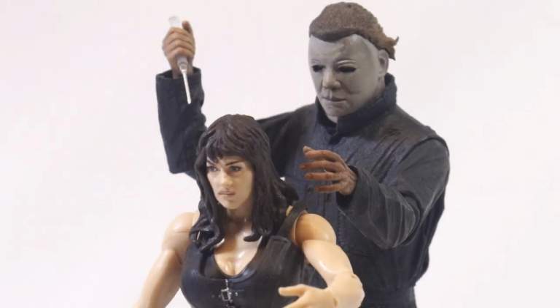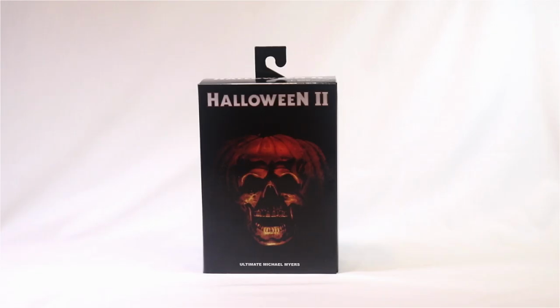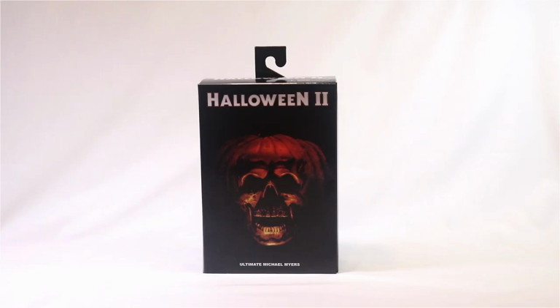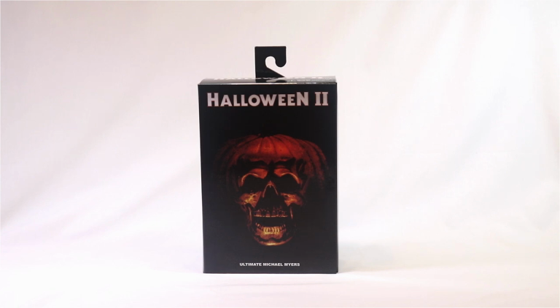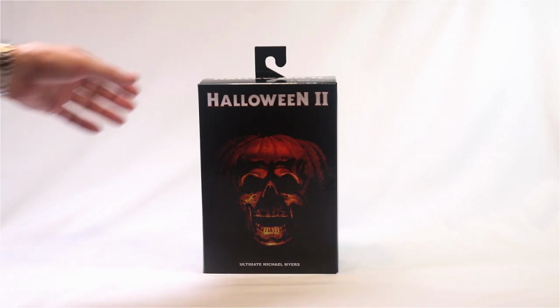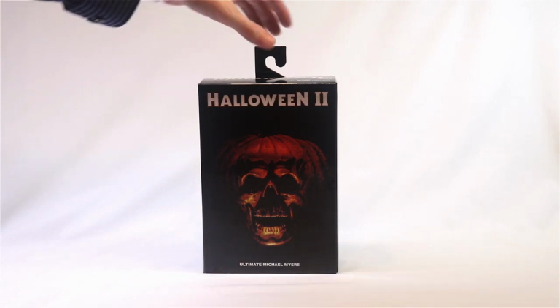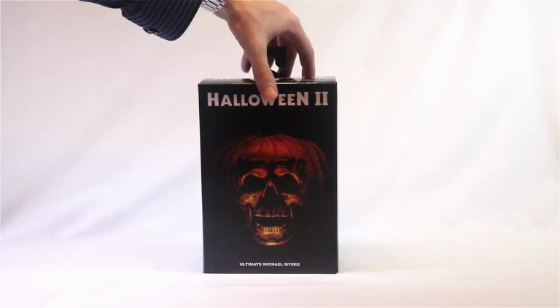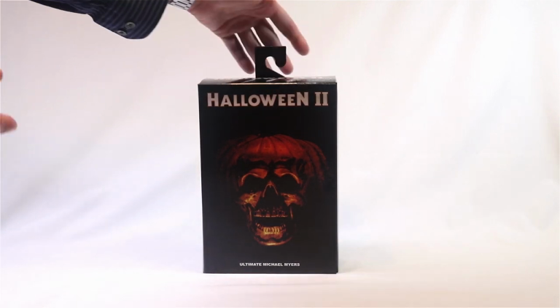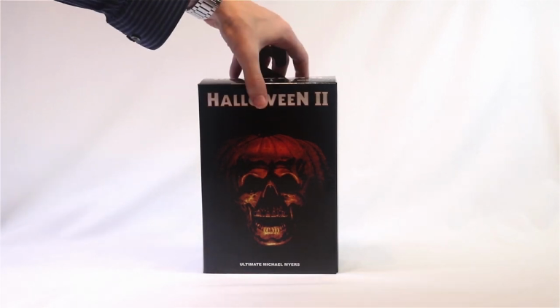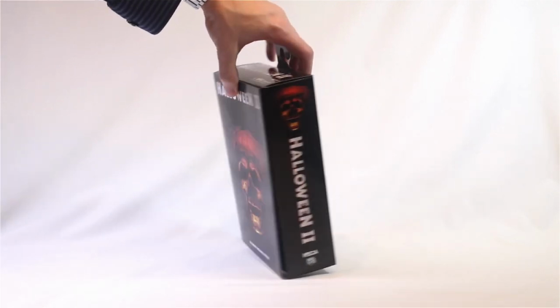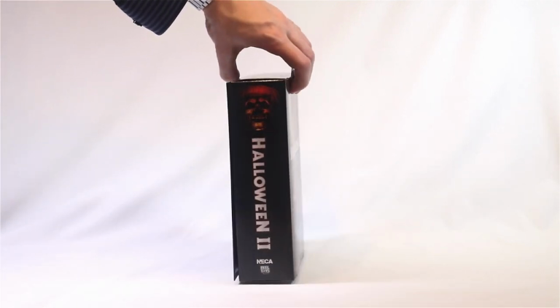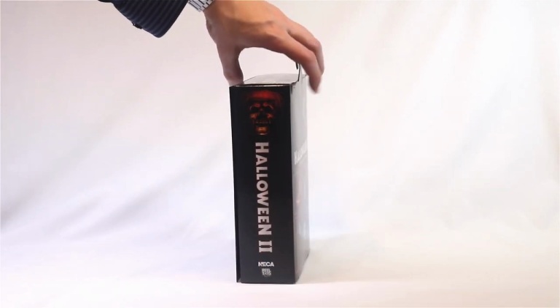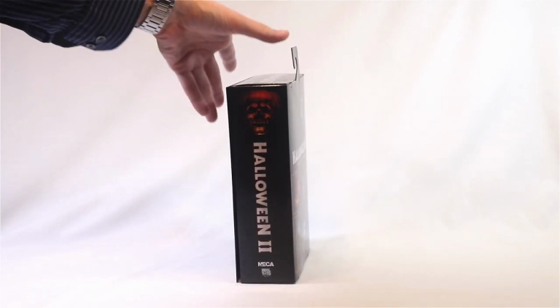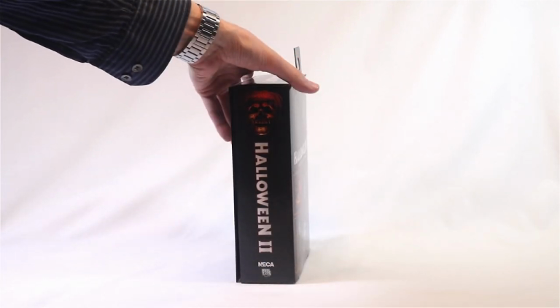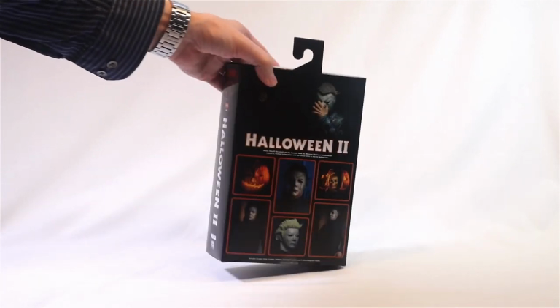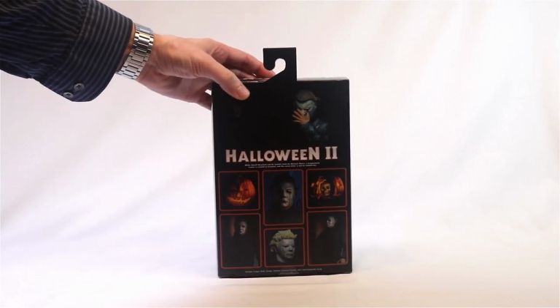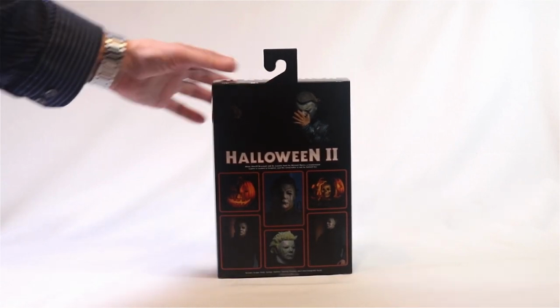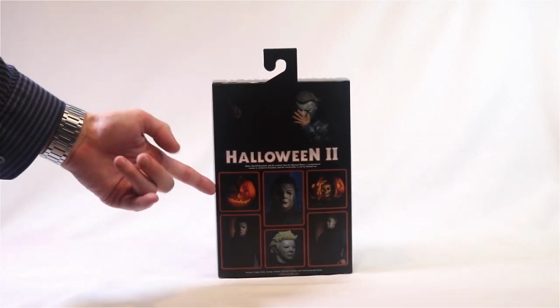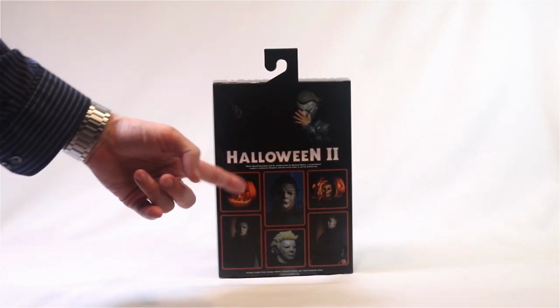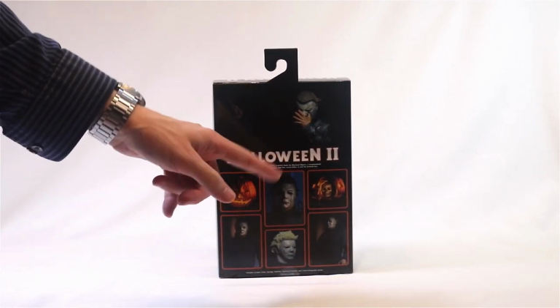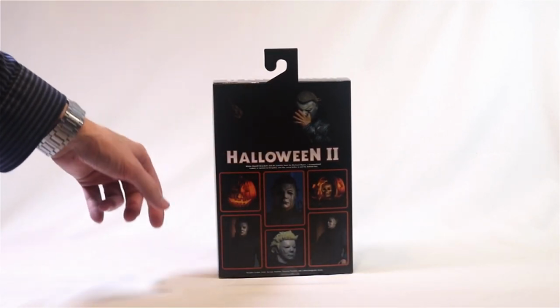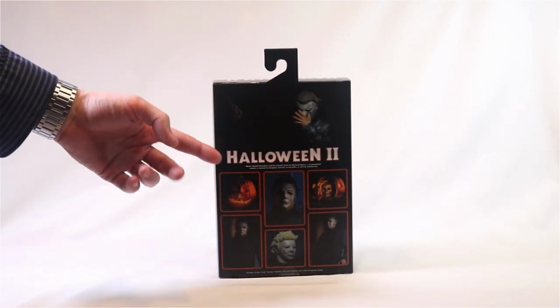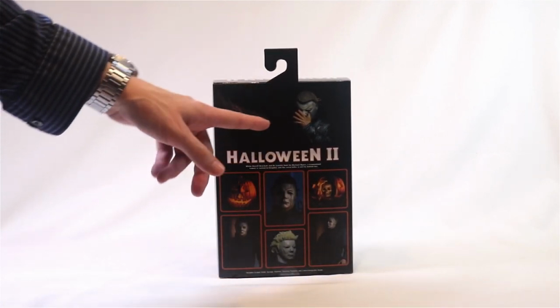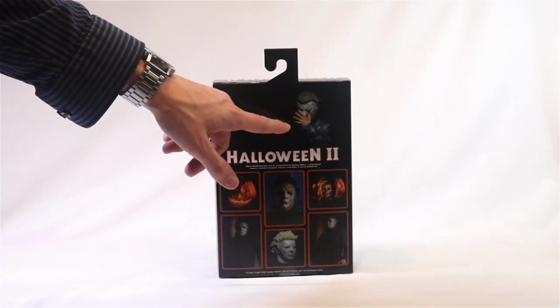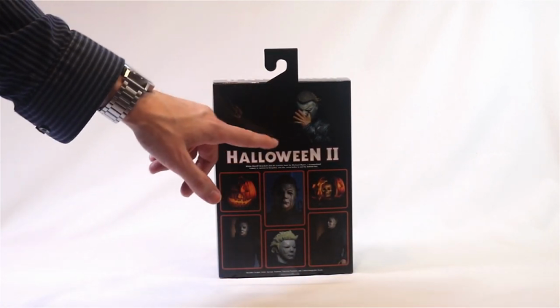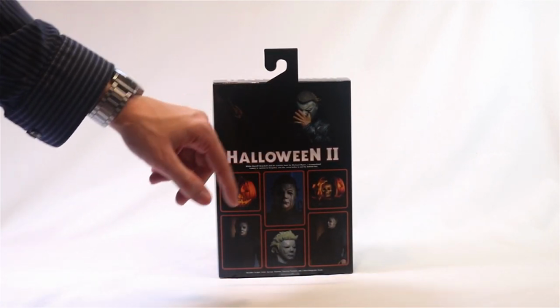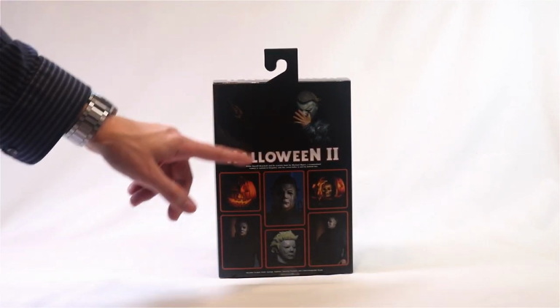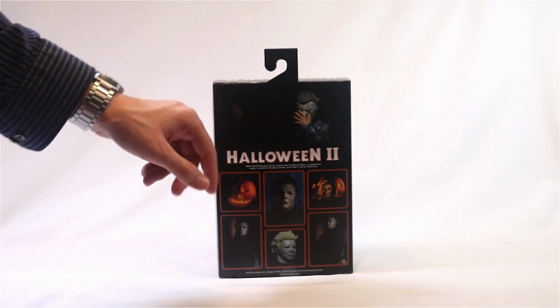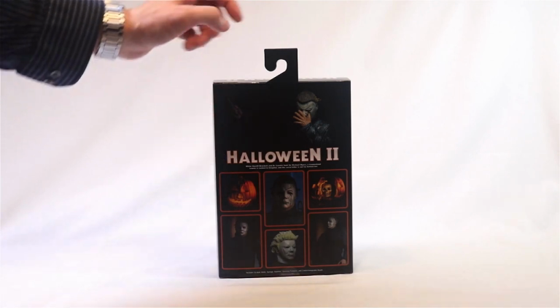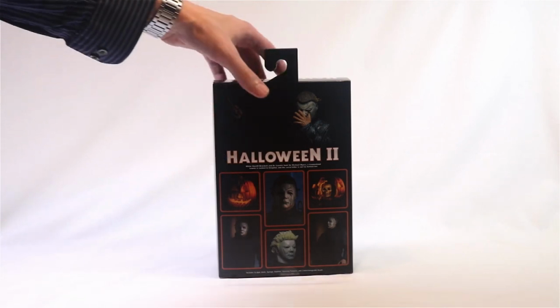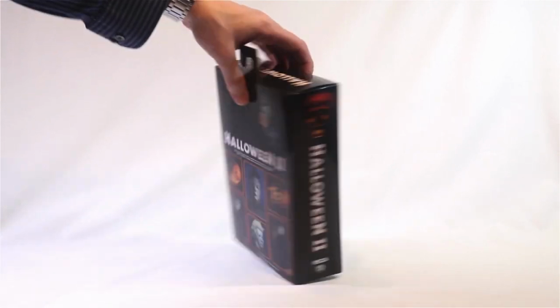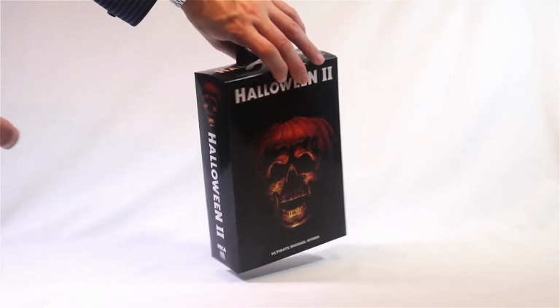He comes in this collector-friendly window box, pretty standard for their ultimate figures. You've got some nice promo shots on the back. I like how they recreated the famous Bloody Tears scene from the end of the film there.